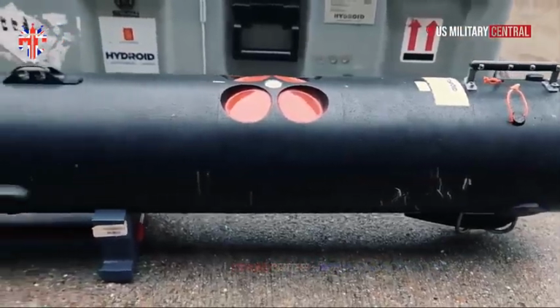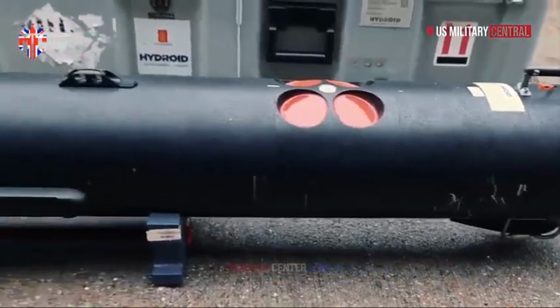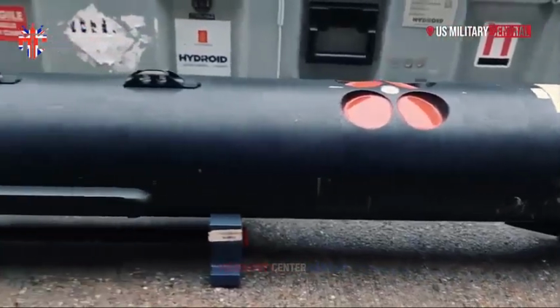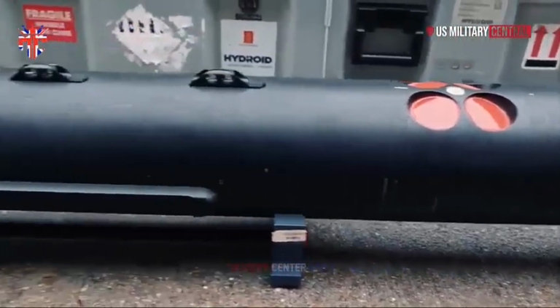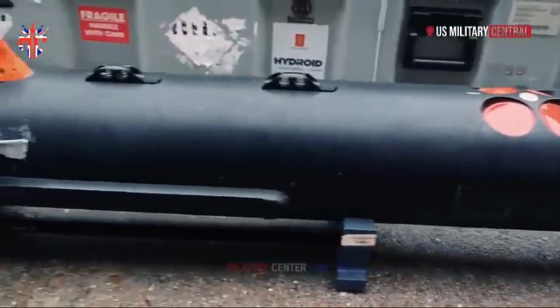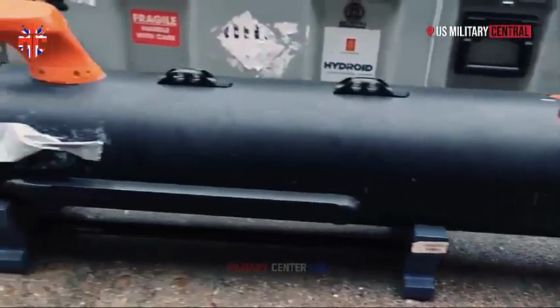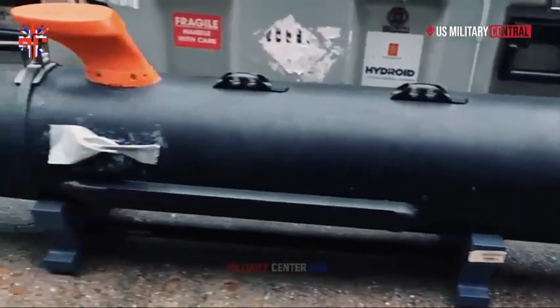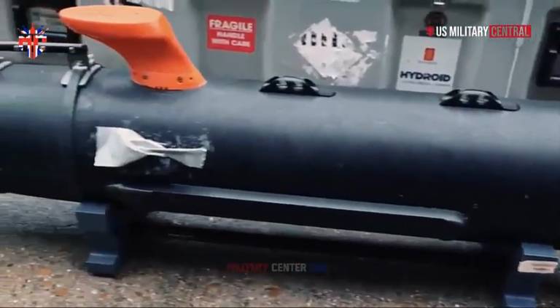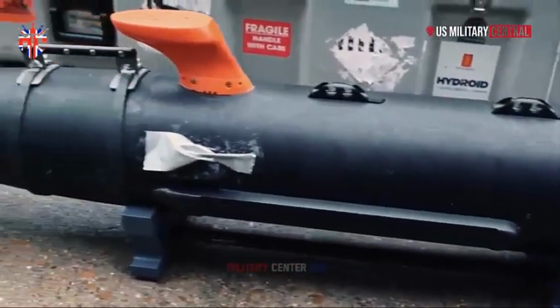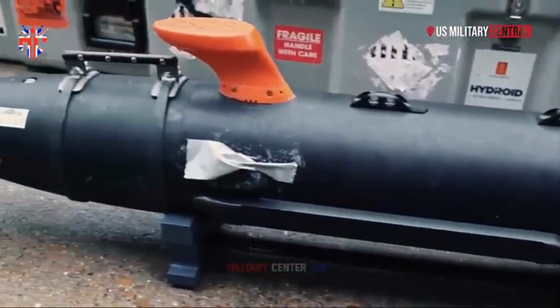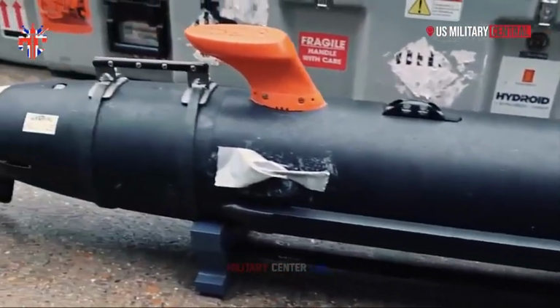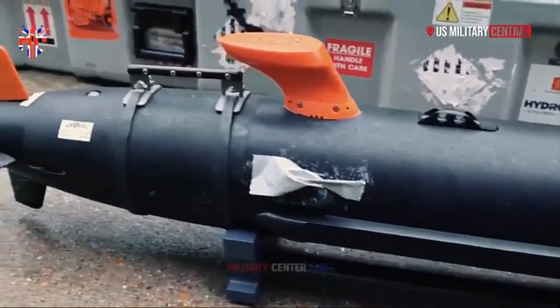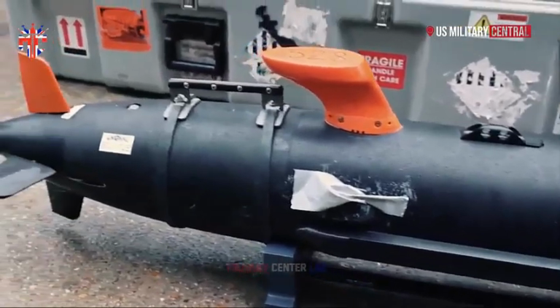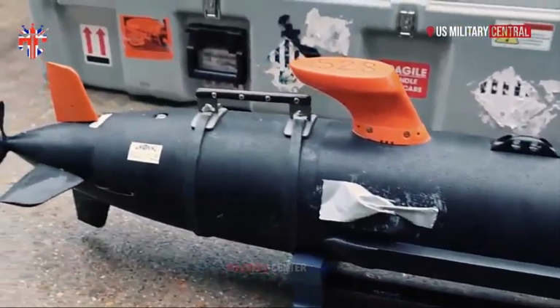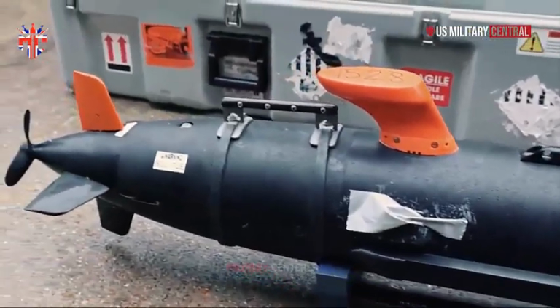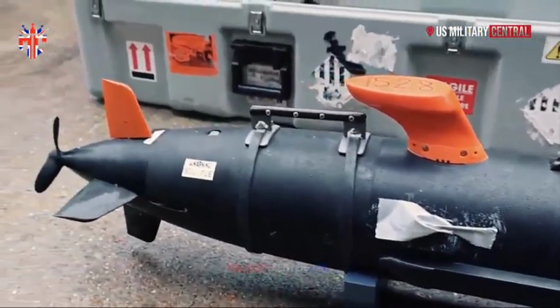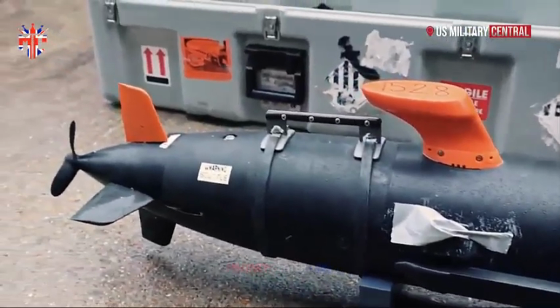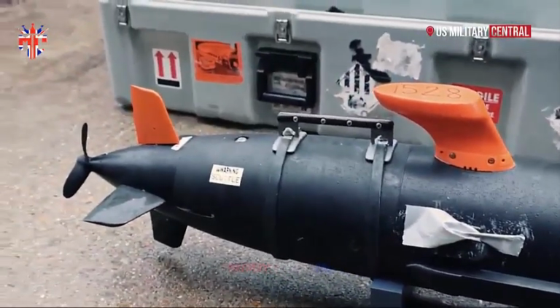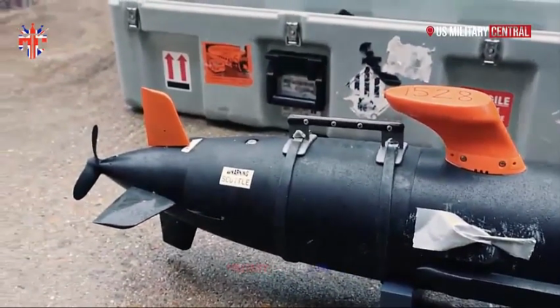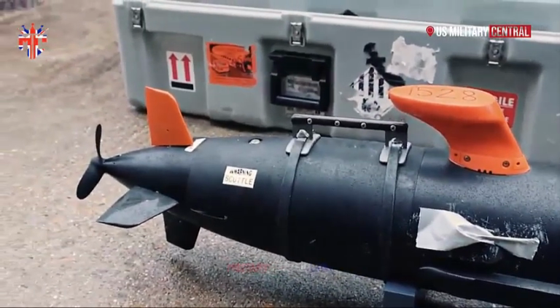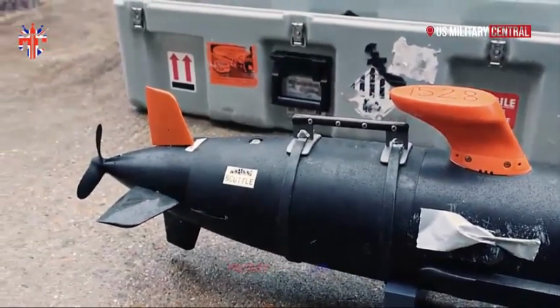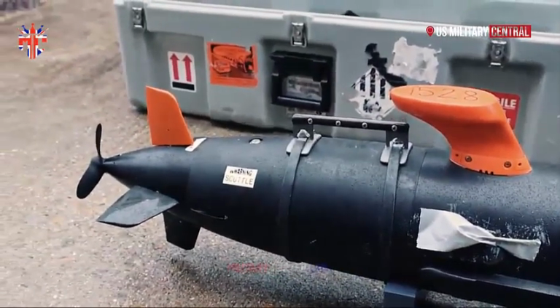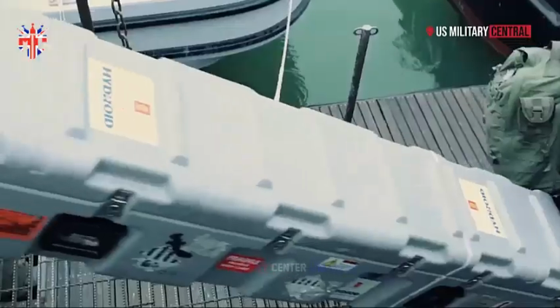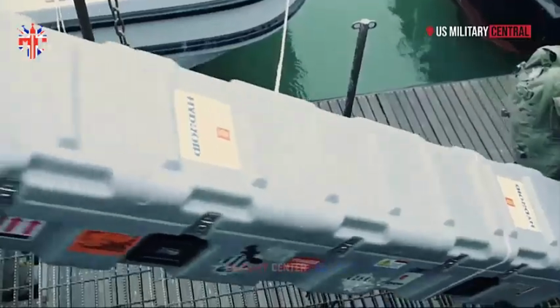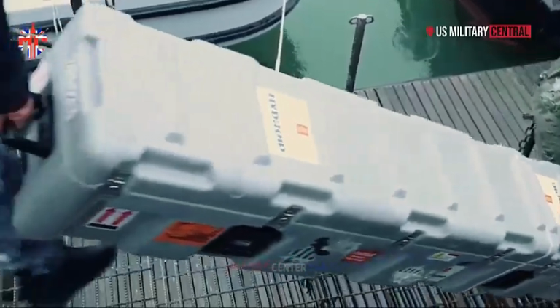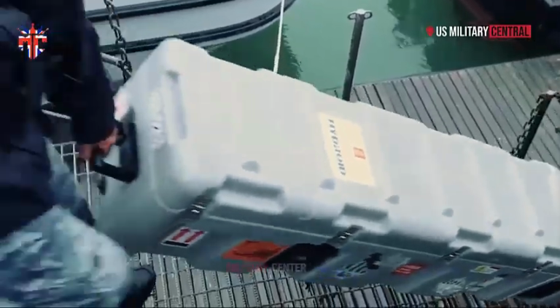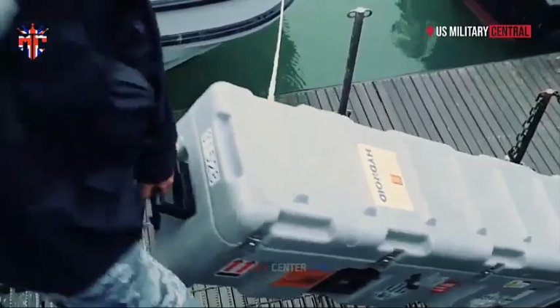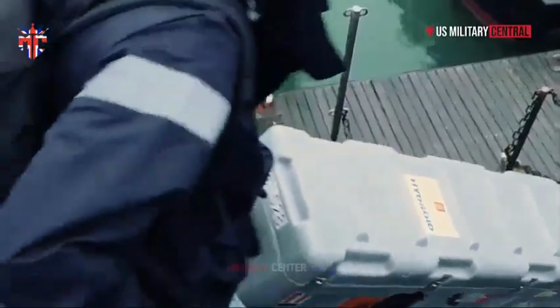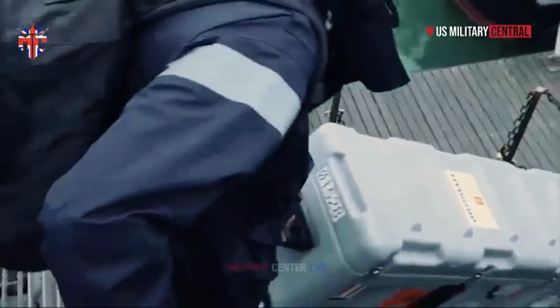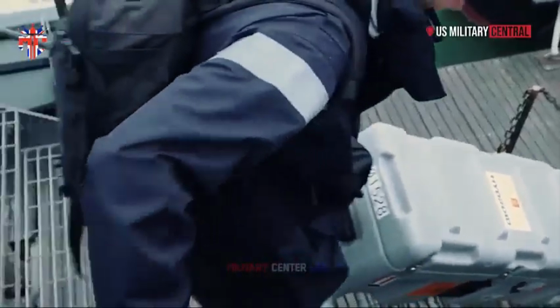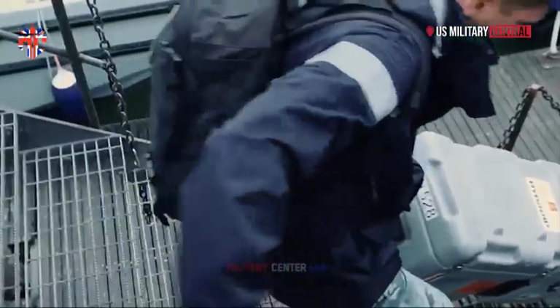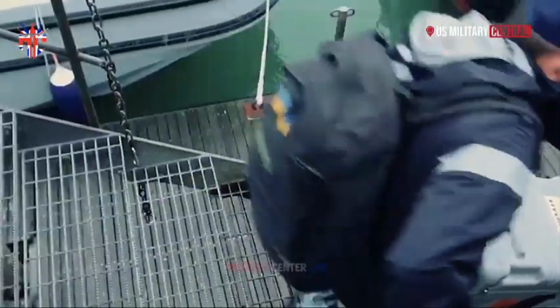All six will be of the same type, and capable of operating effectively in shallow water environments at depths of up to 100 meters to detect, locate, and identify mines.